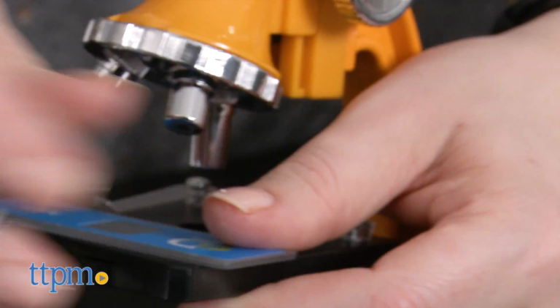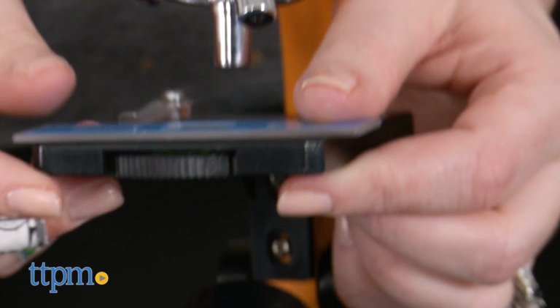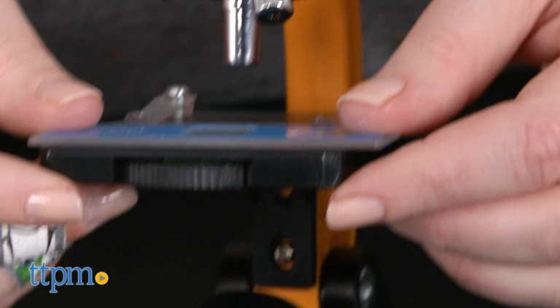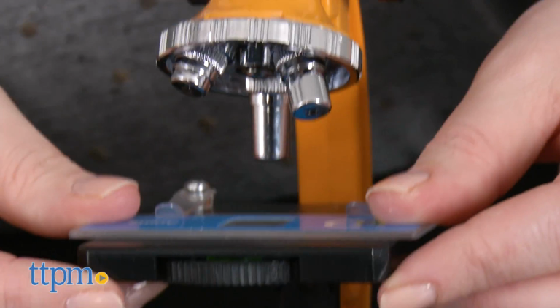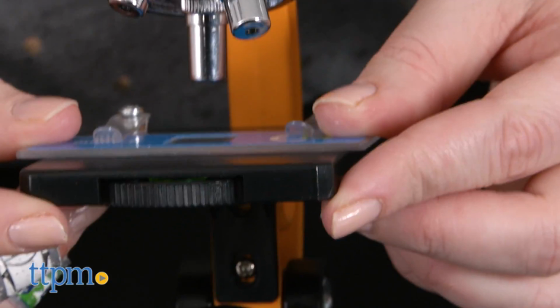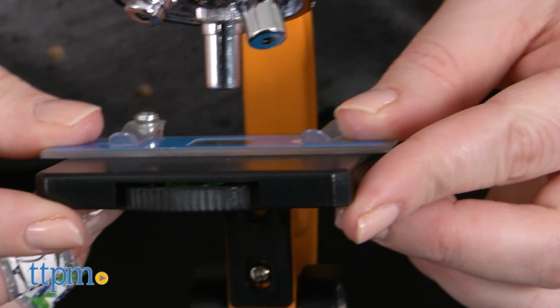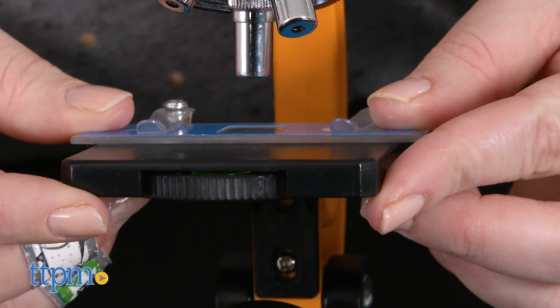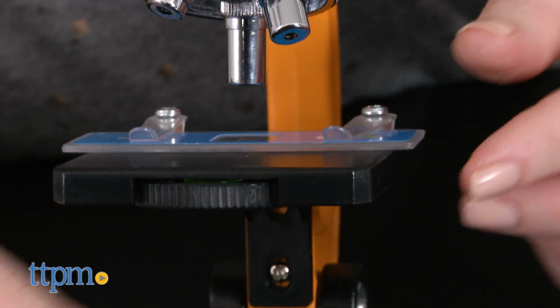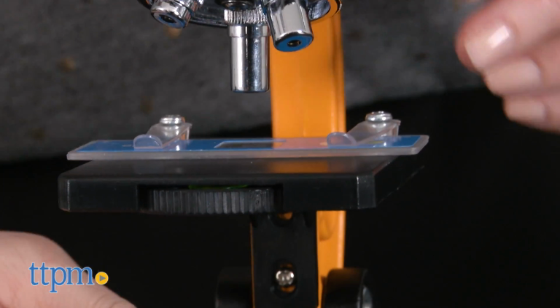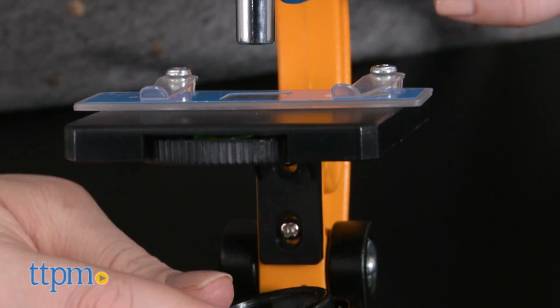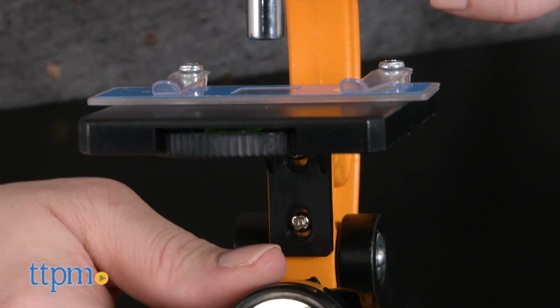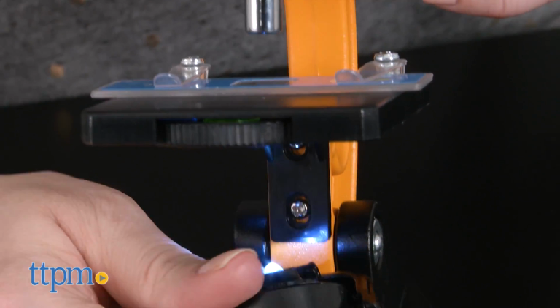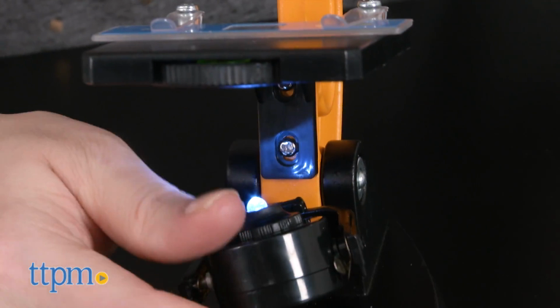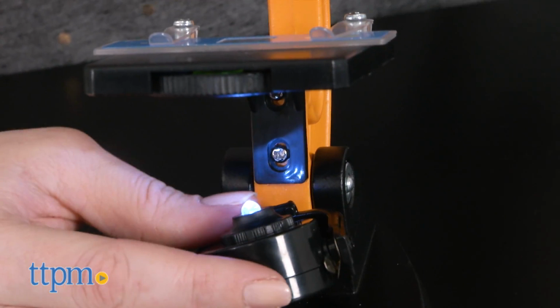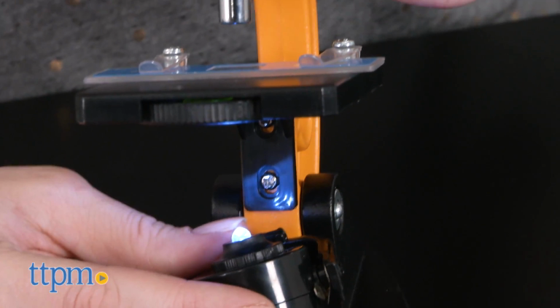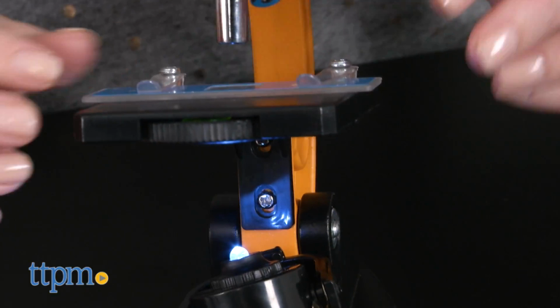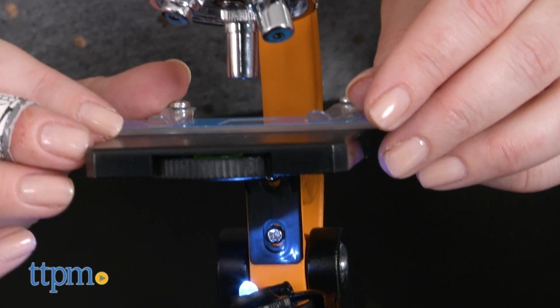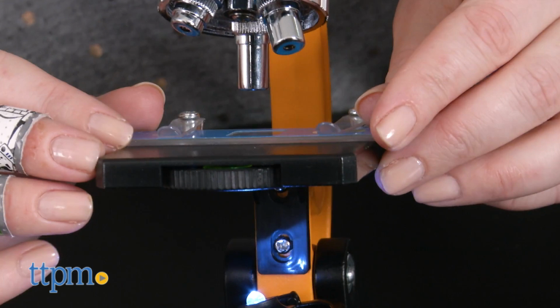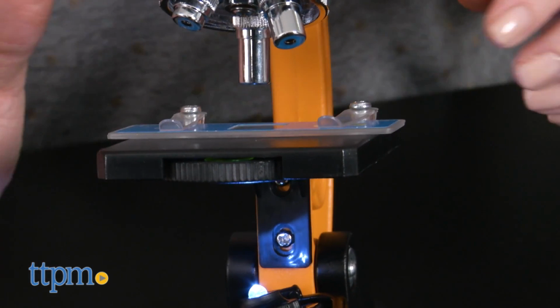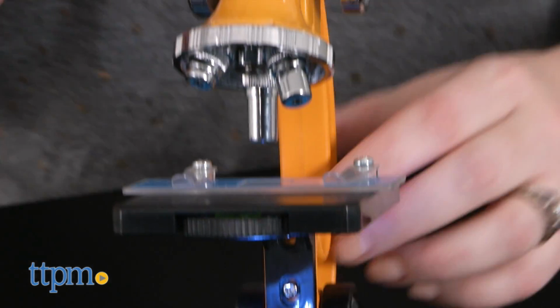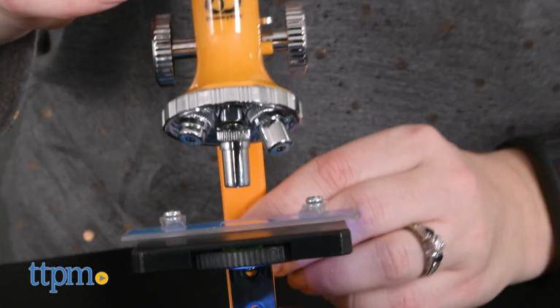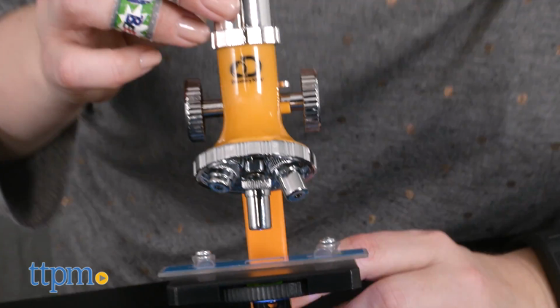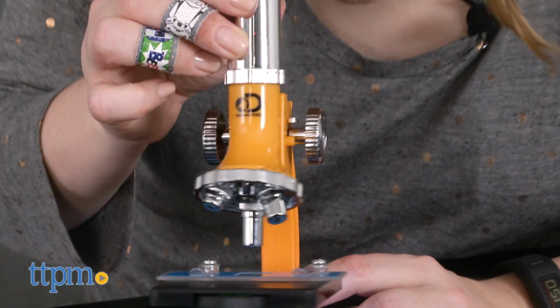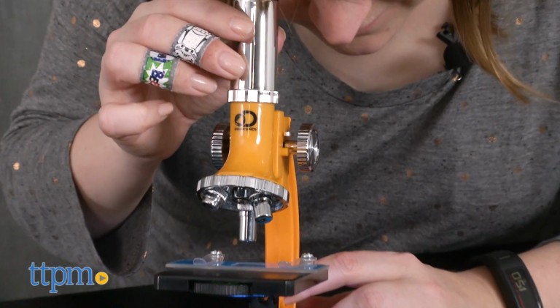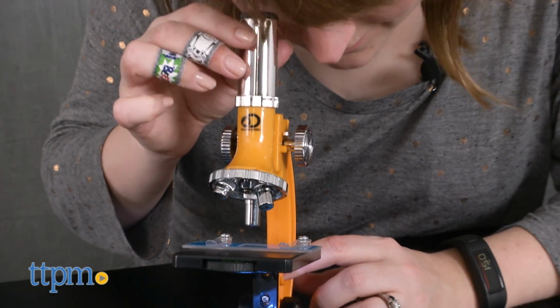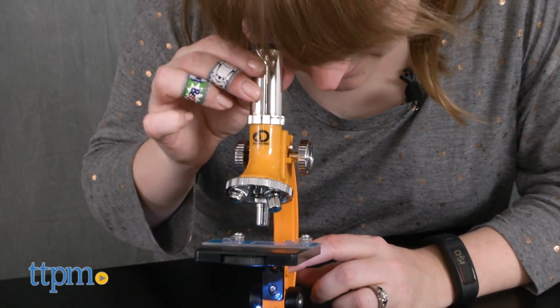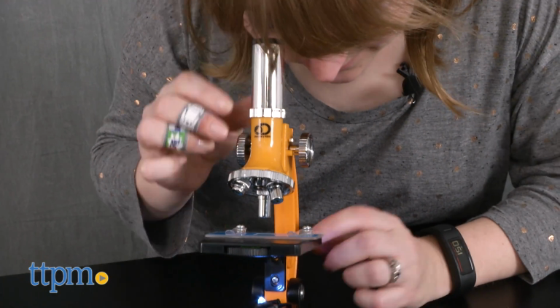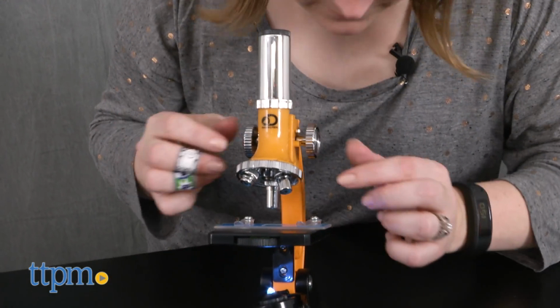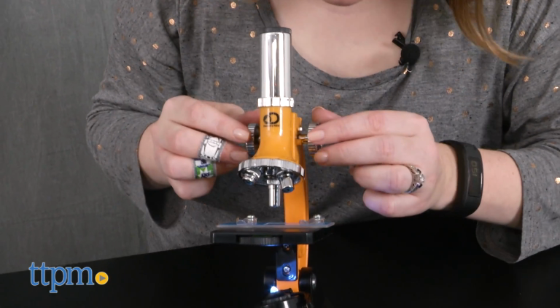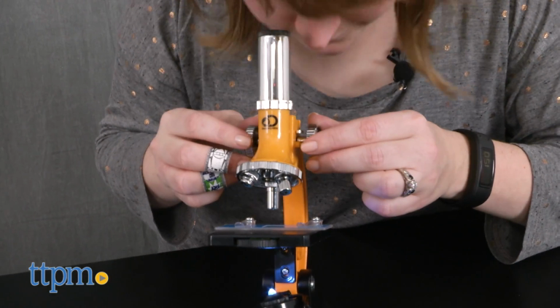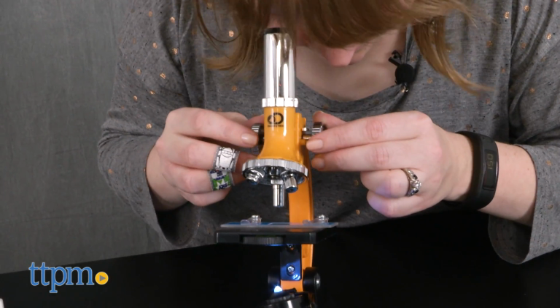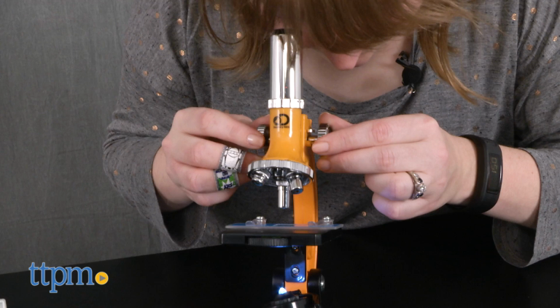This is a really nice first microscope kit for kids that helps them become familiar with how to use microscopes. The microscope itself is lightweight, so kids can easily take it with them when out in the field, and it's battery powered, so it will work wherever kids go — no outlet needed.